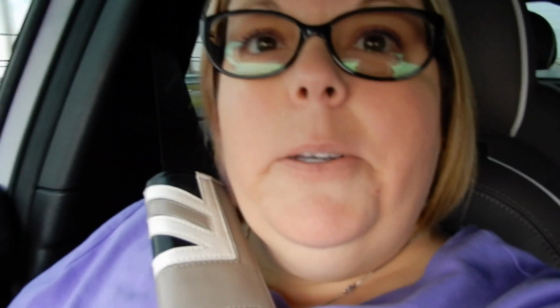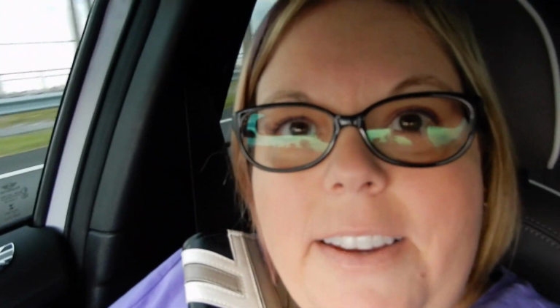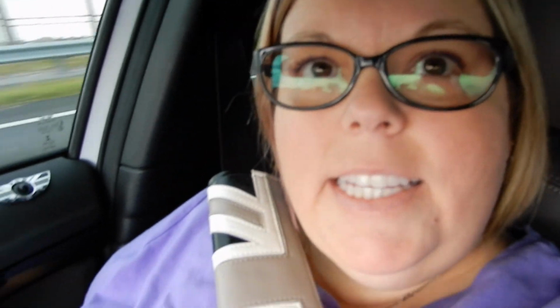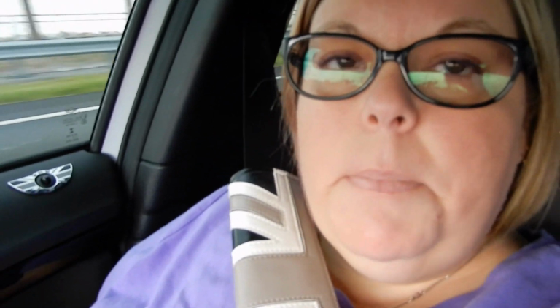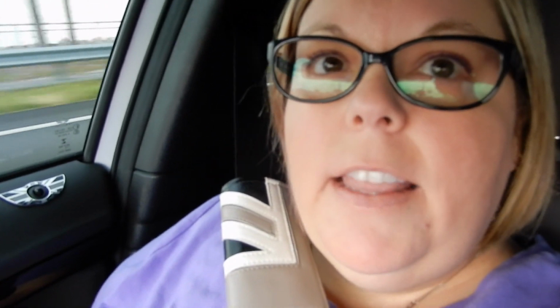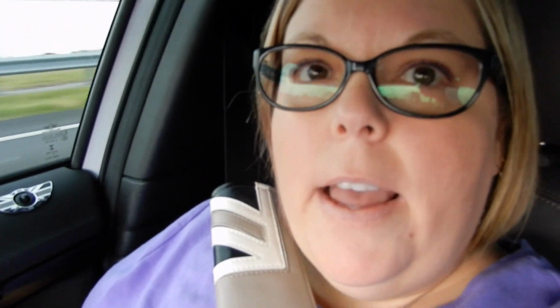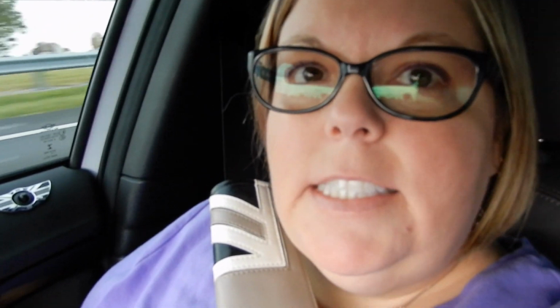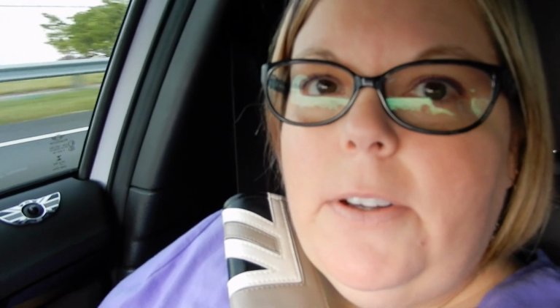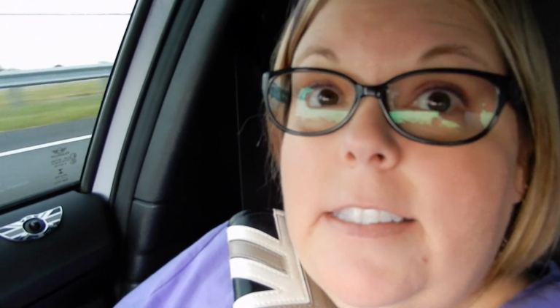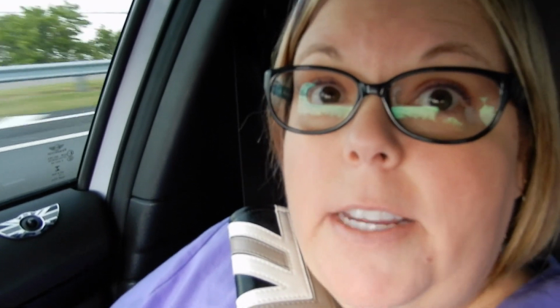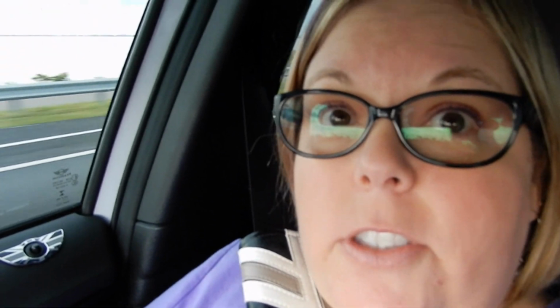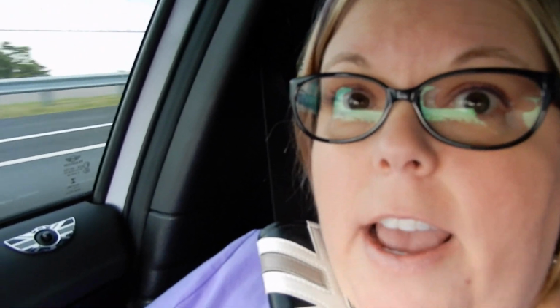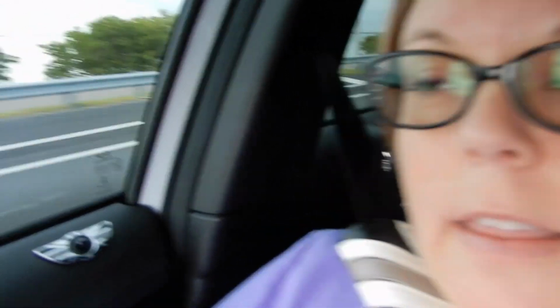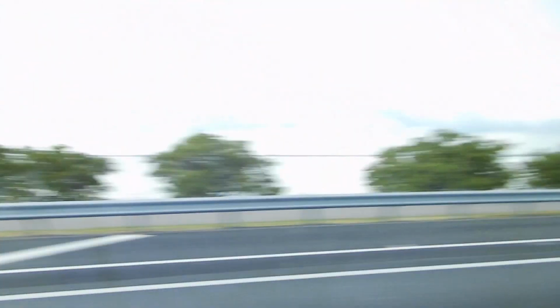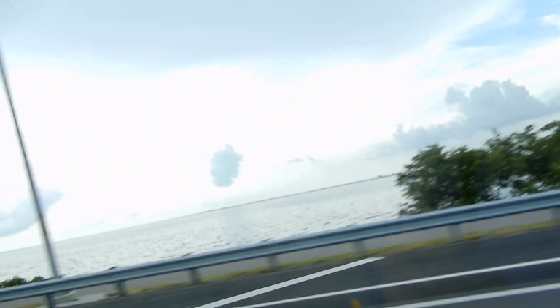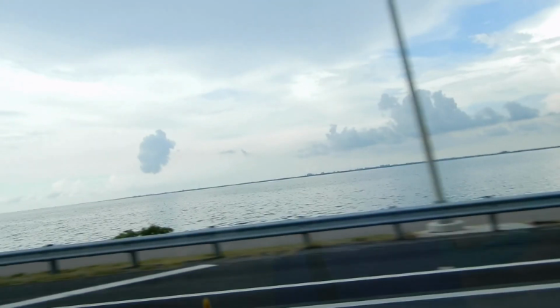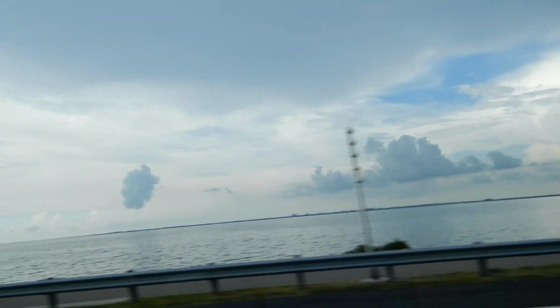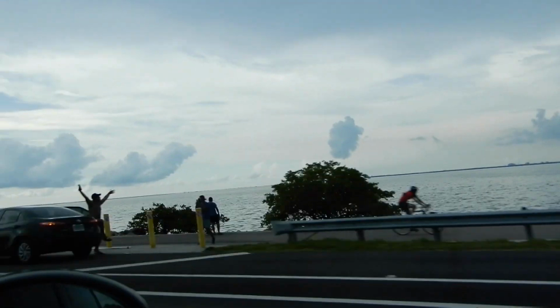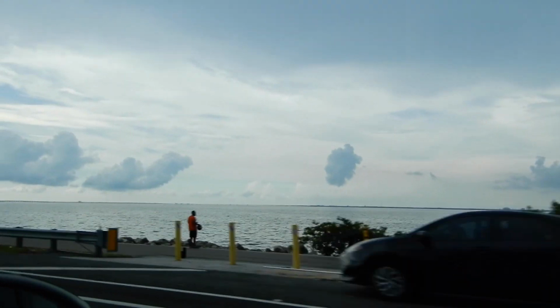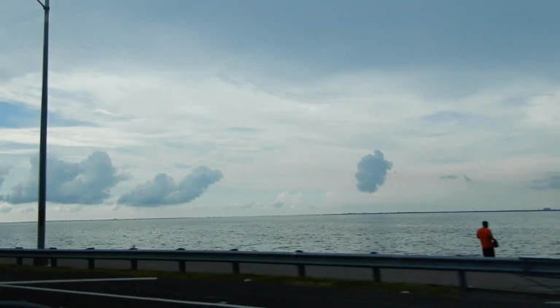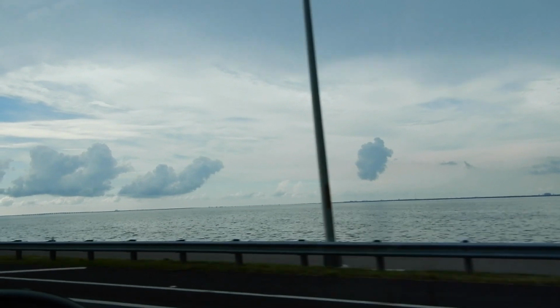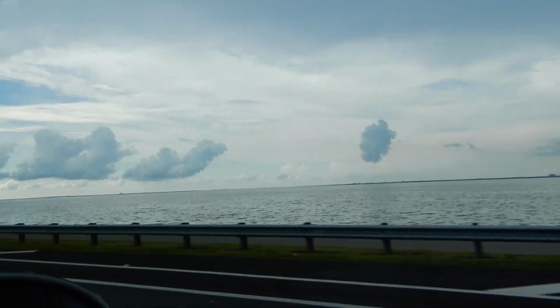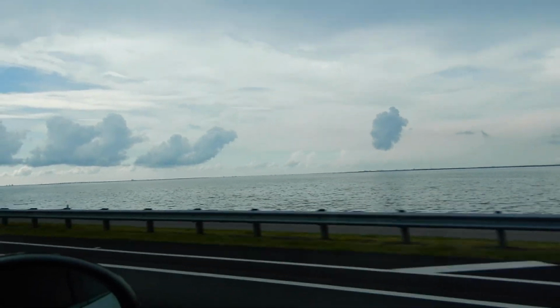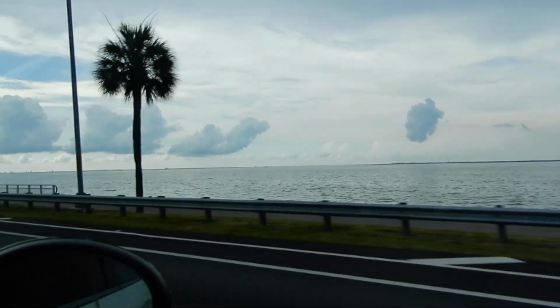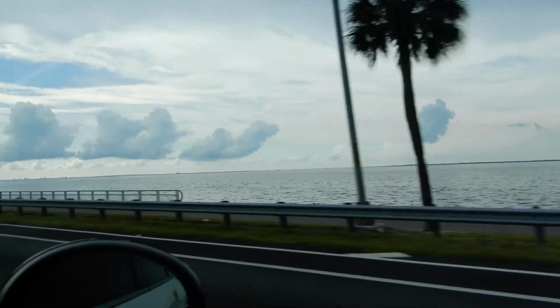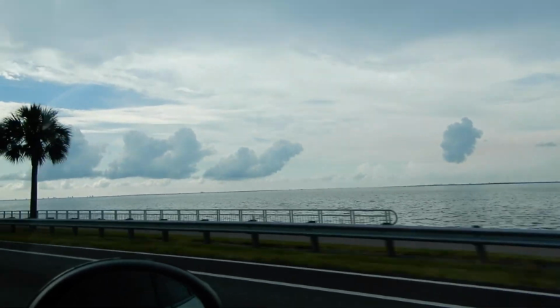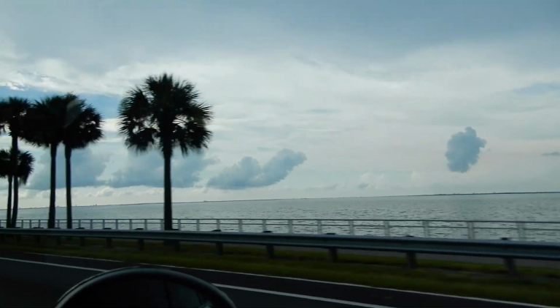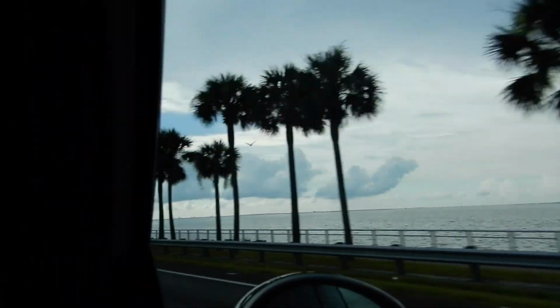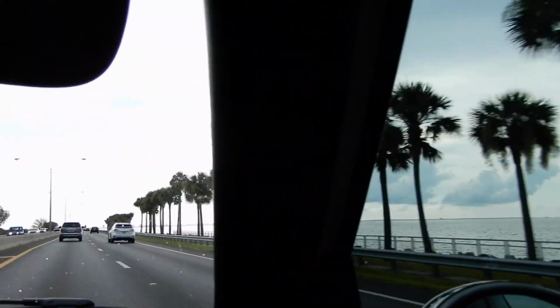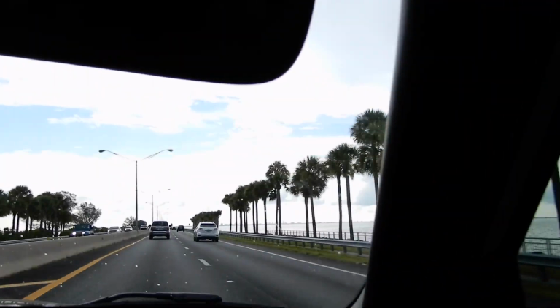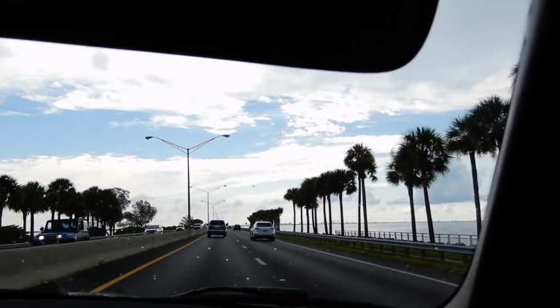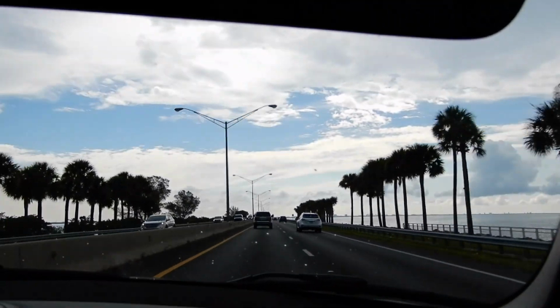Good morning, everybody. It's my birthday. We're heading to Disney World, and this is a great view to start out with. We've got a 90-minute drive. Let's hit the fast forward, shall we?